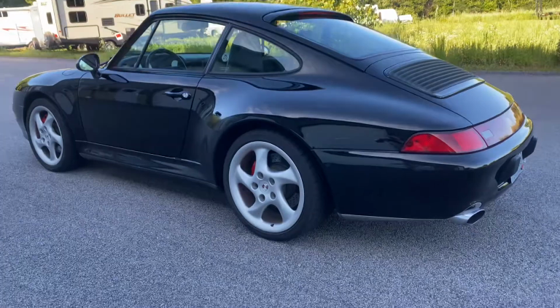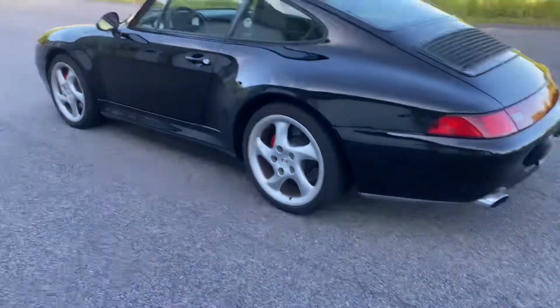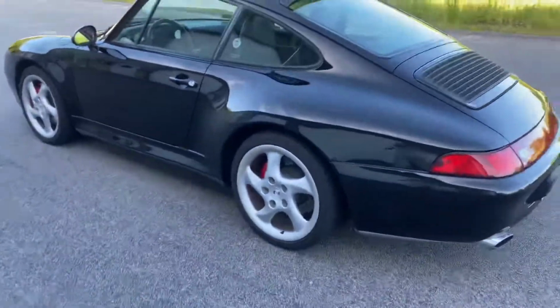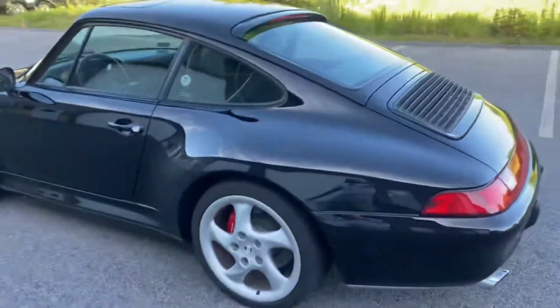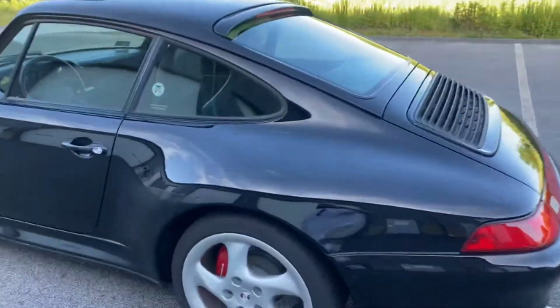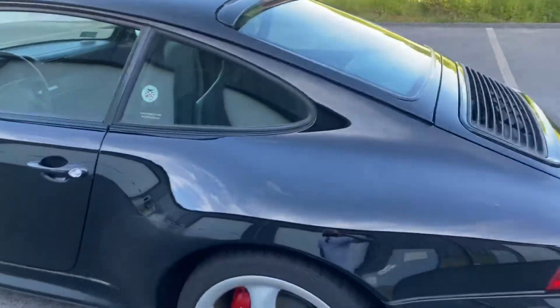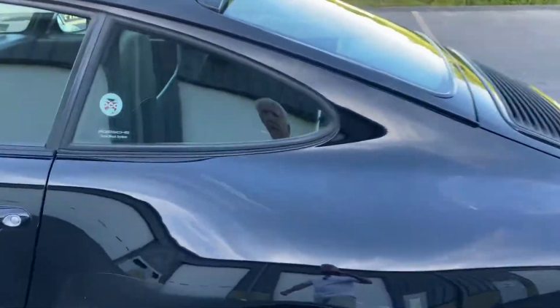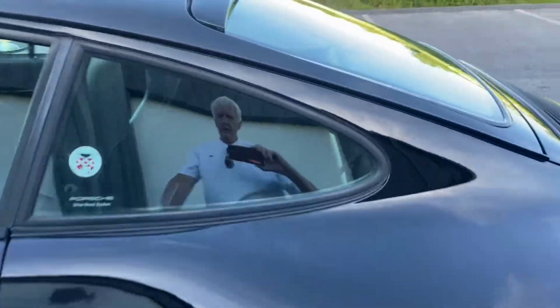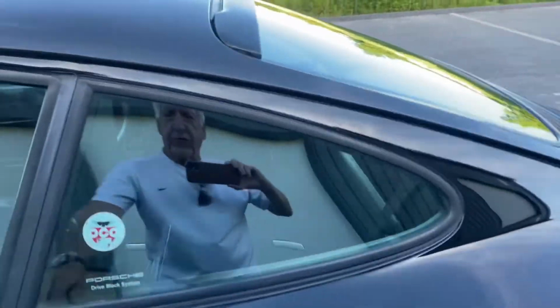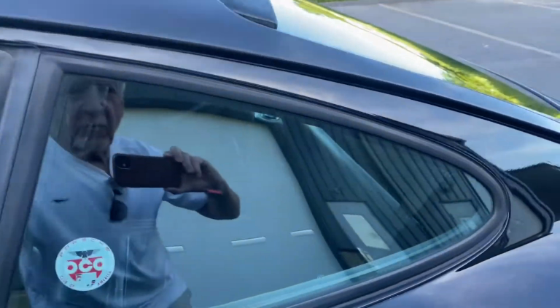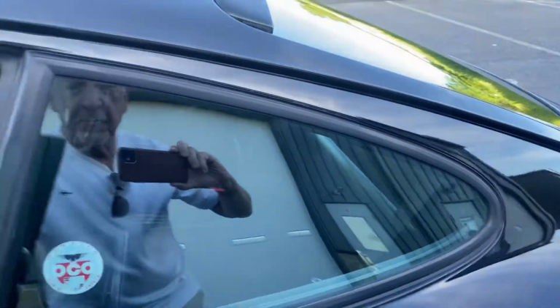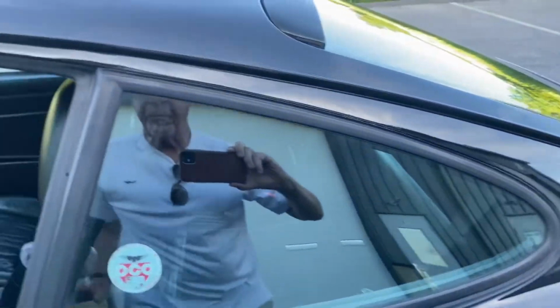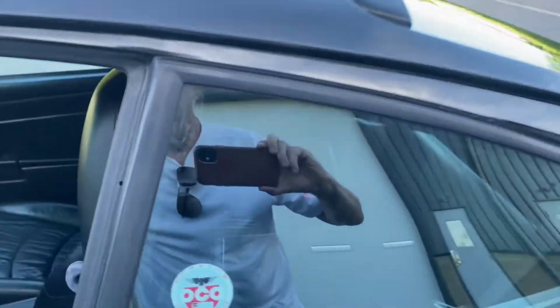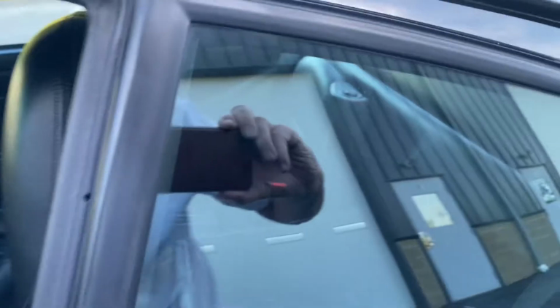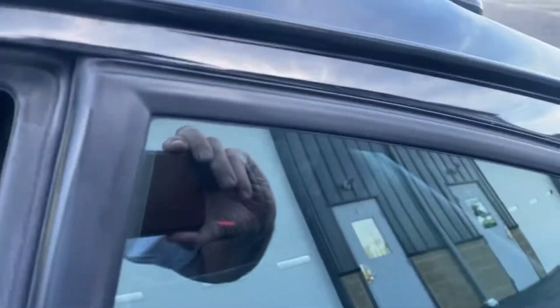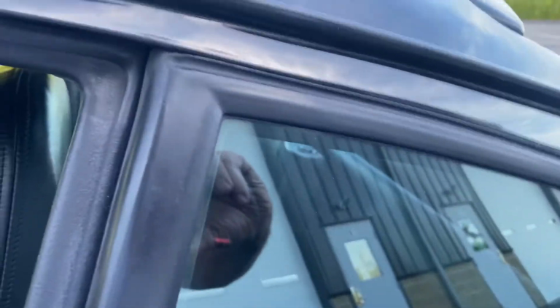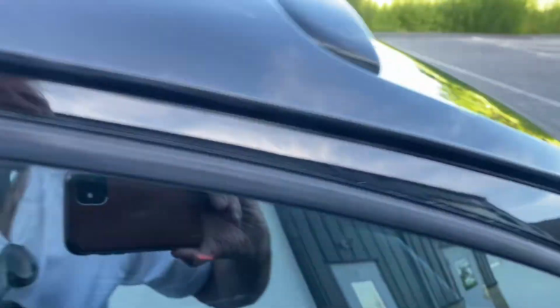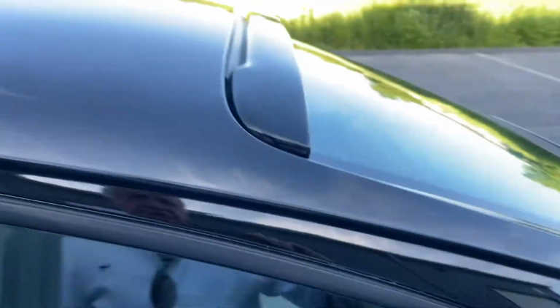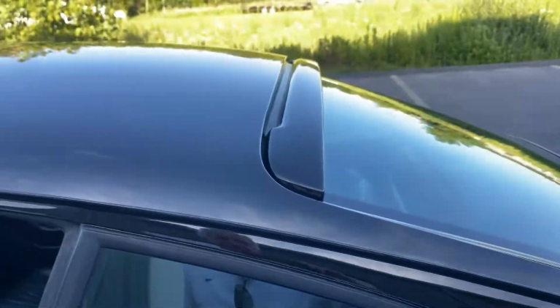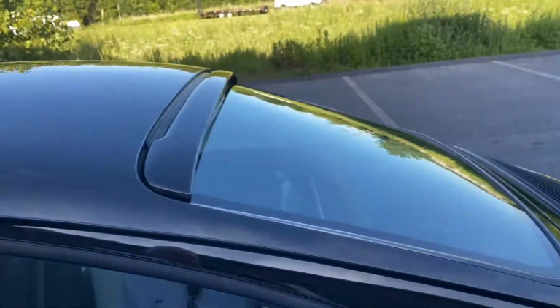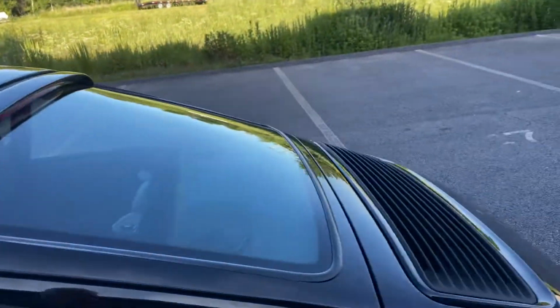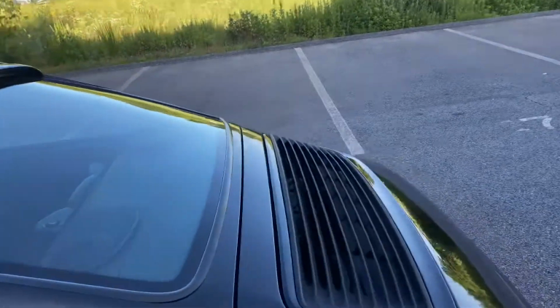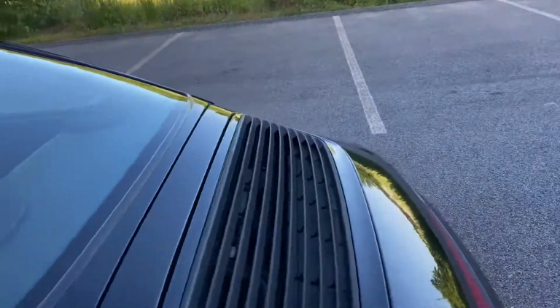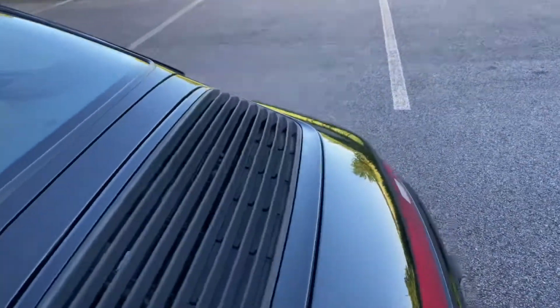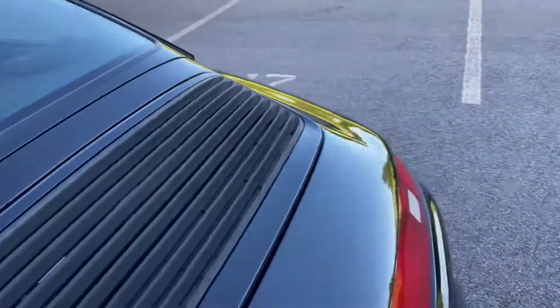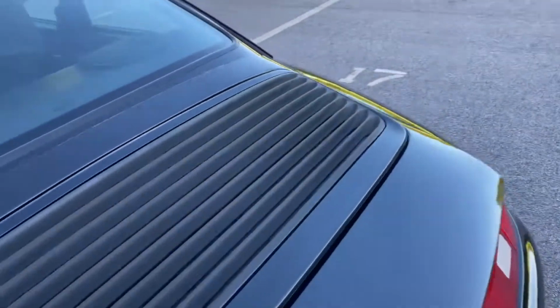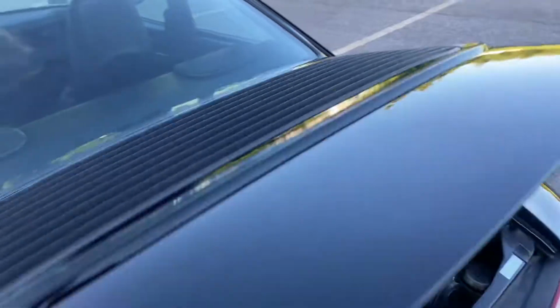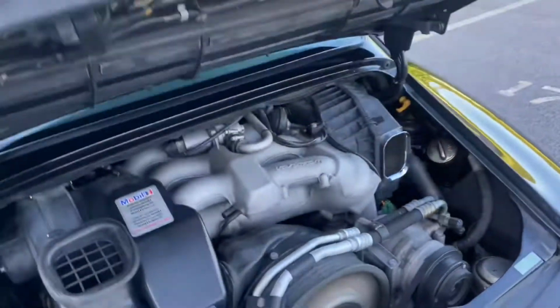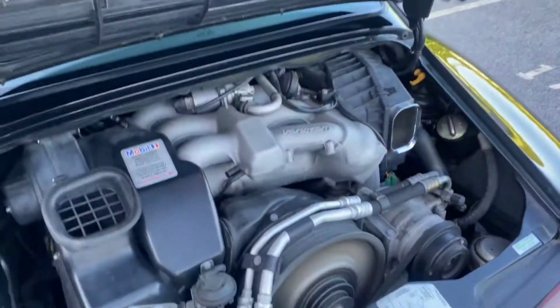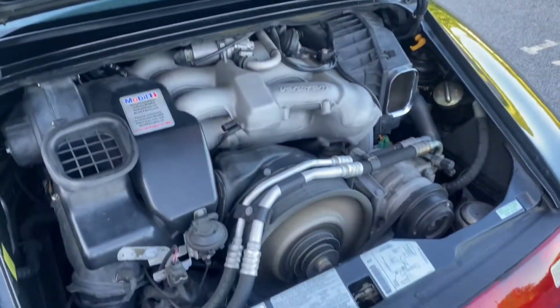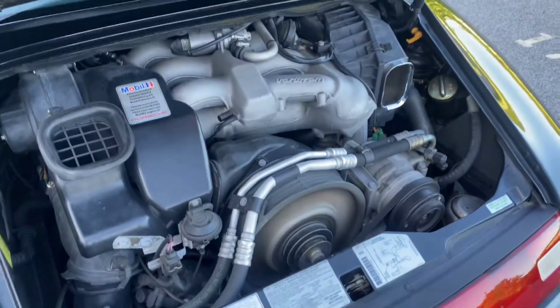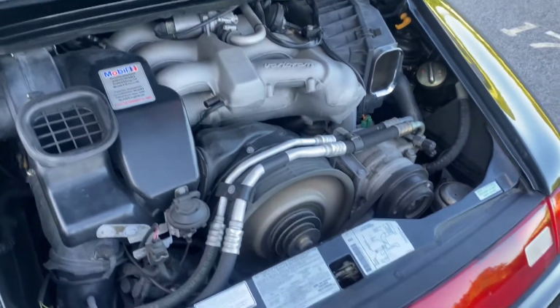Take a quick peek at the engine. It's vario ram — approximately 282 to 285 horsepower.